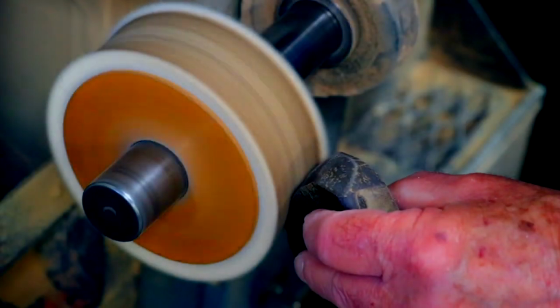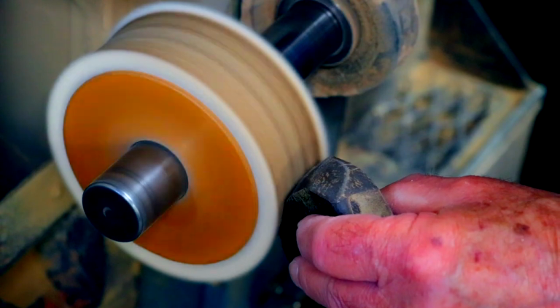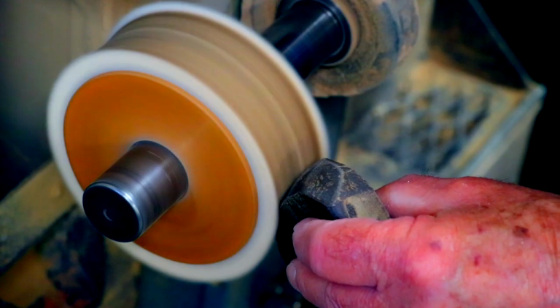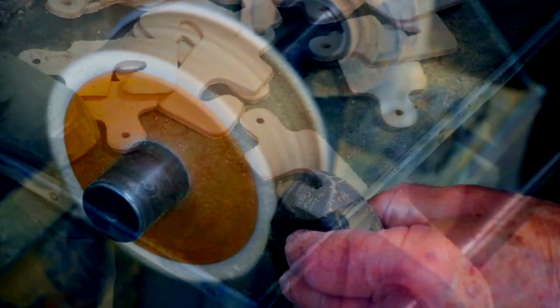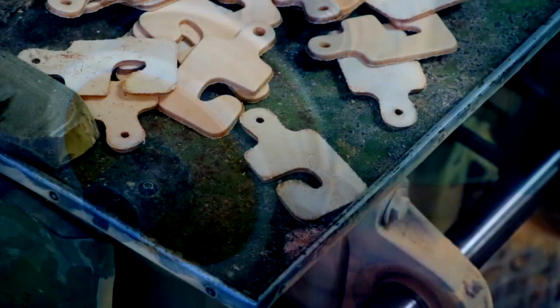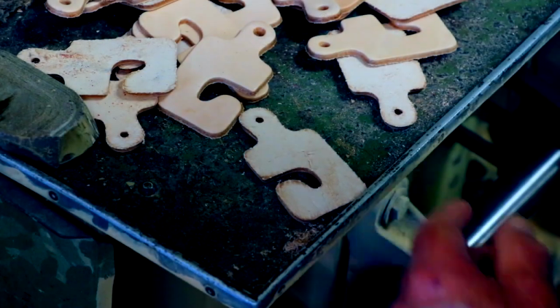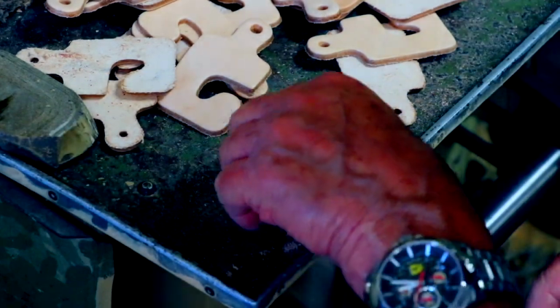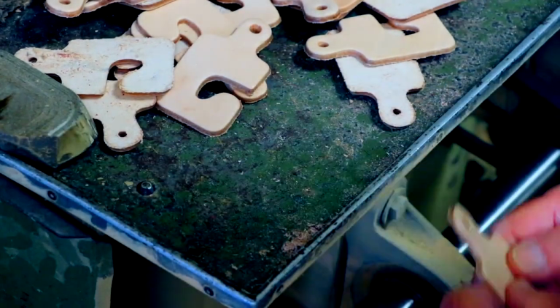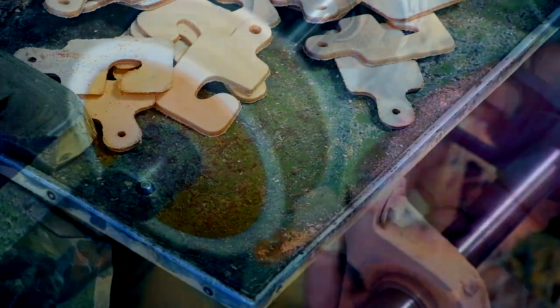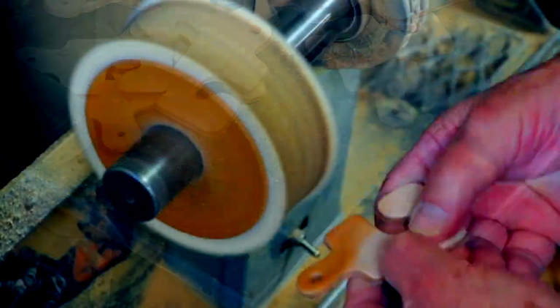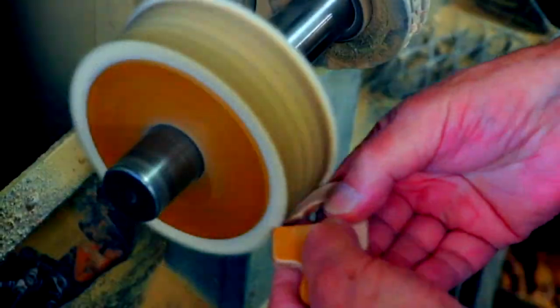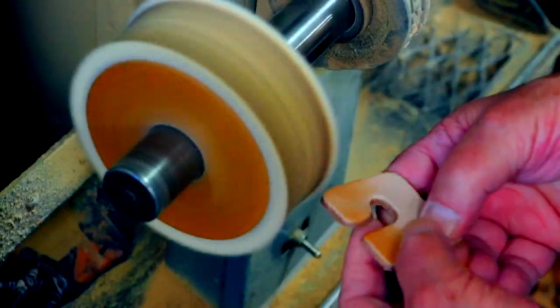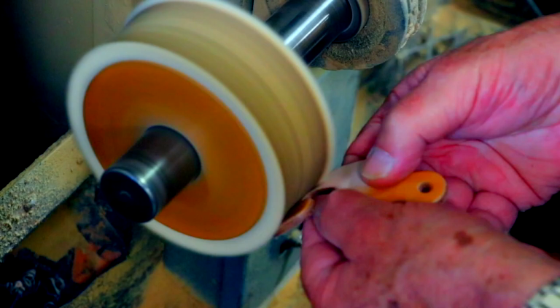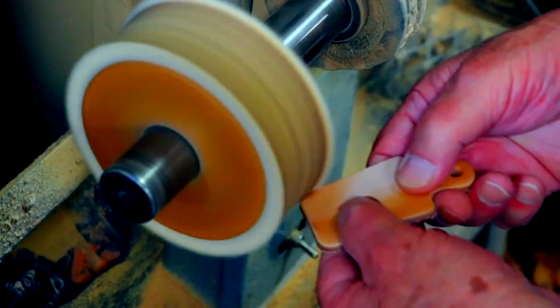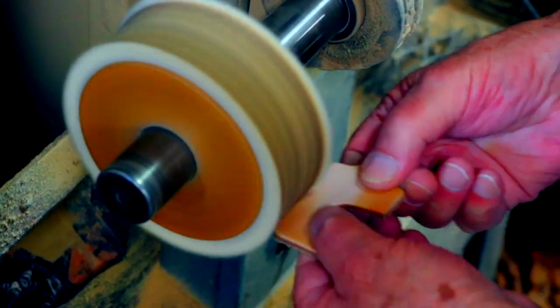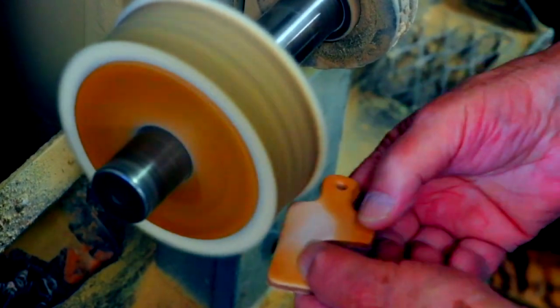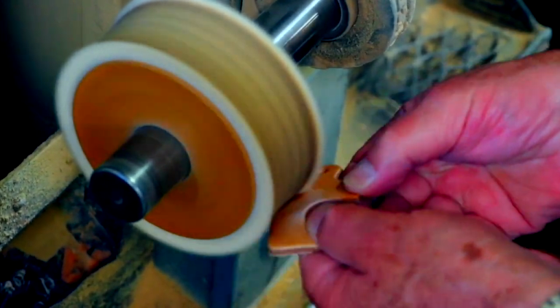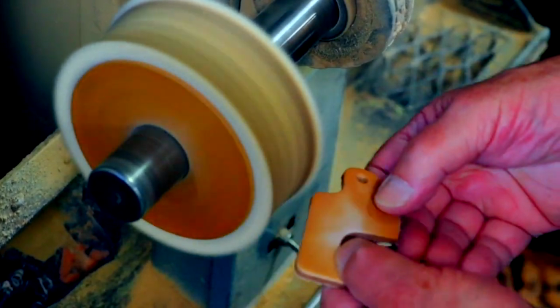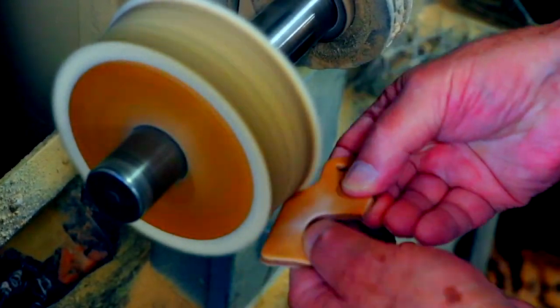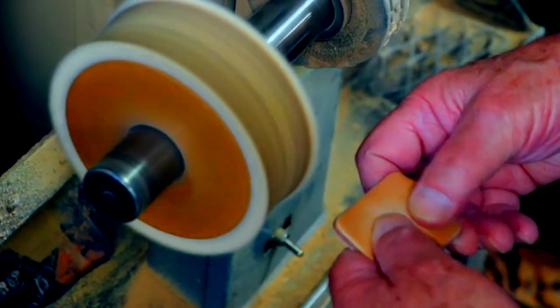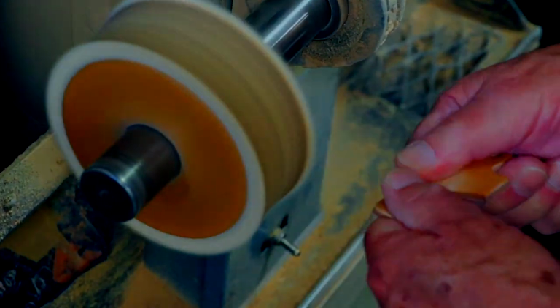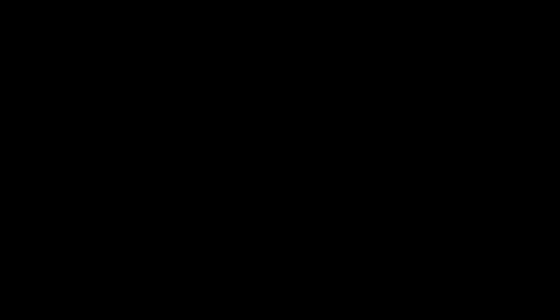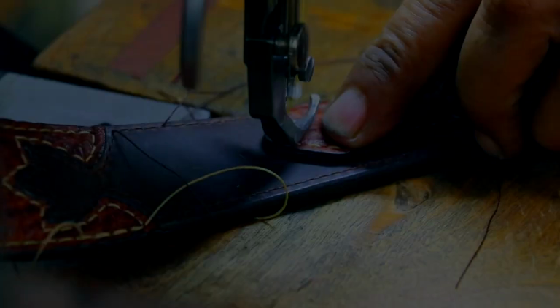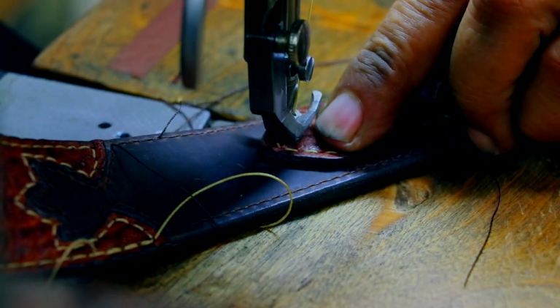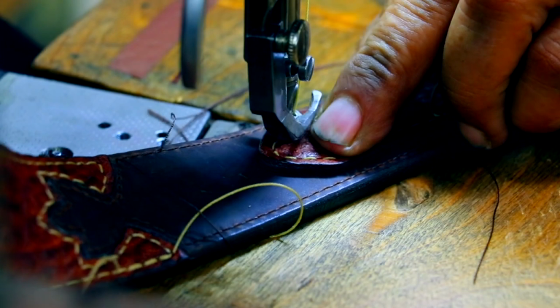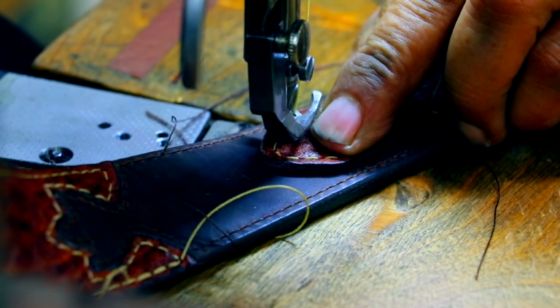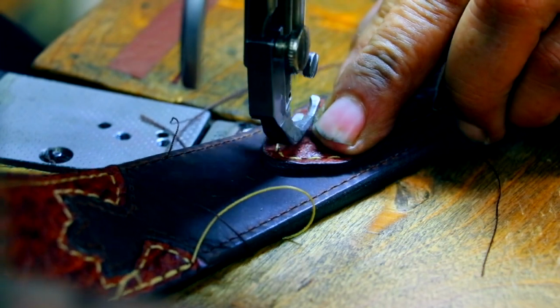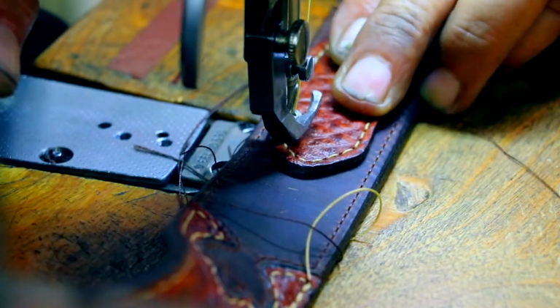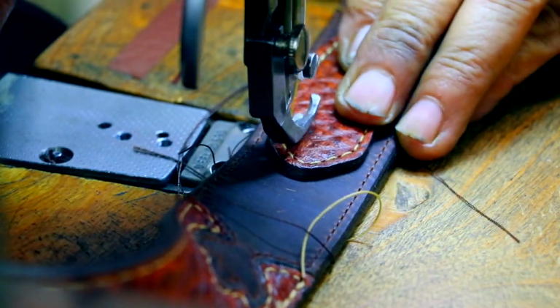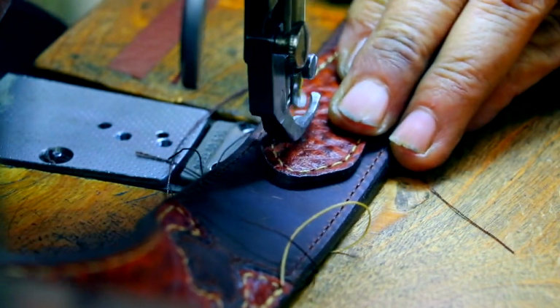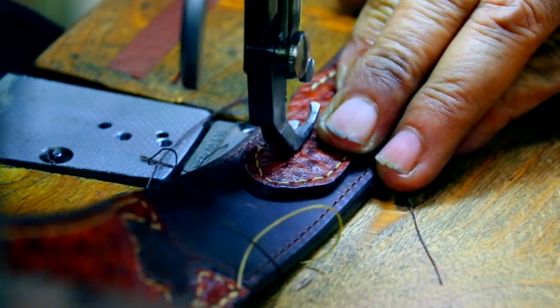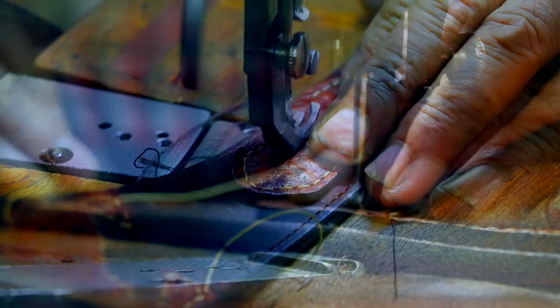Leather hangers are used to hang product in retail stores. Here we are burnishing a veg tan leather to give it a vintage look. After burnishing, we will heat emboss our vintage bison logo. Some of our belts also require blind stitching and freehand stitching.